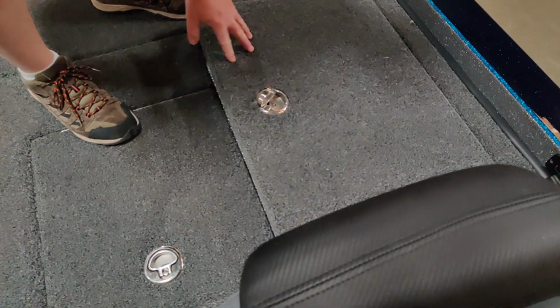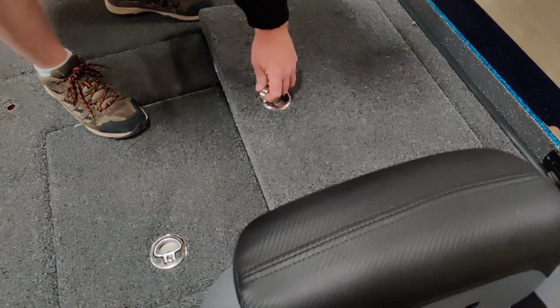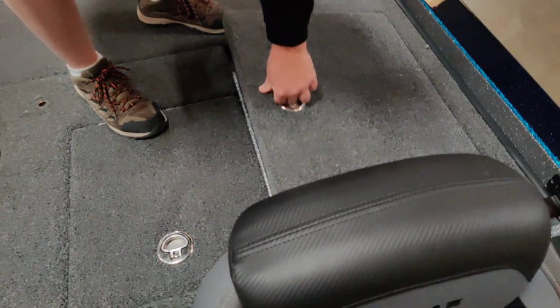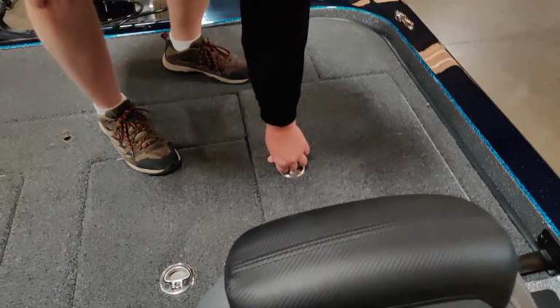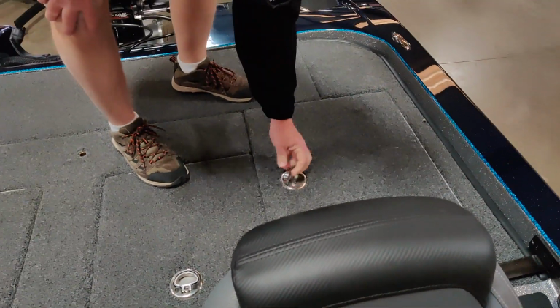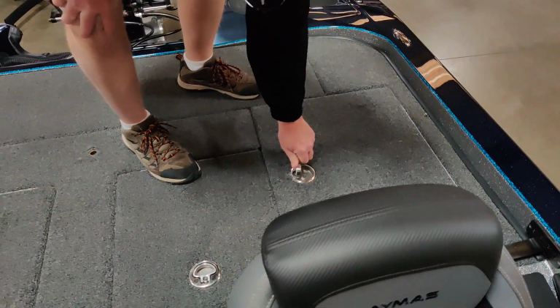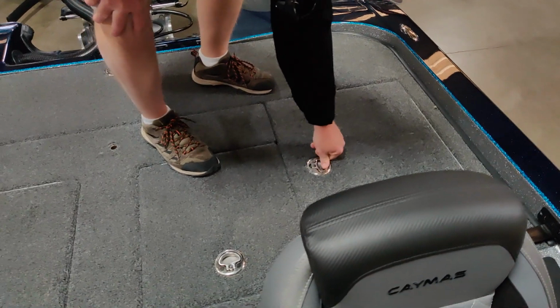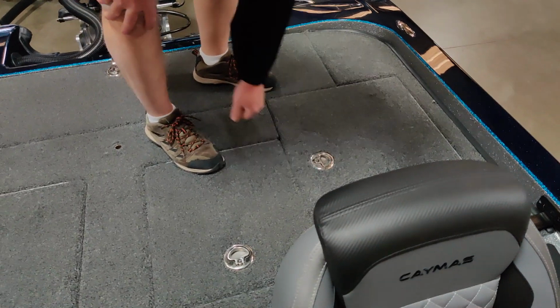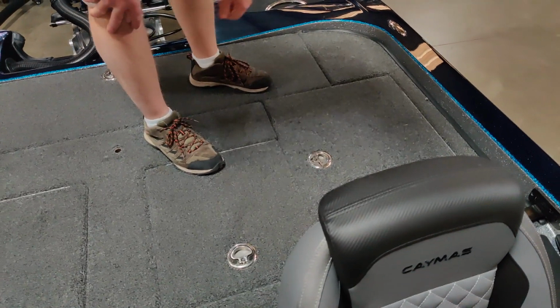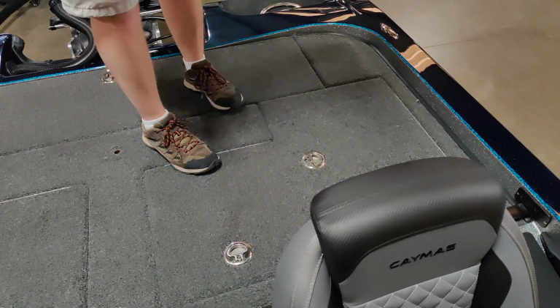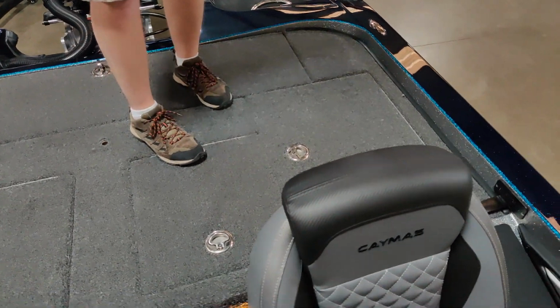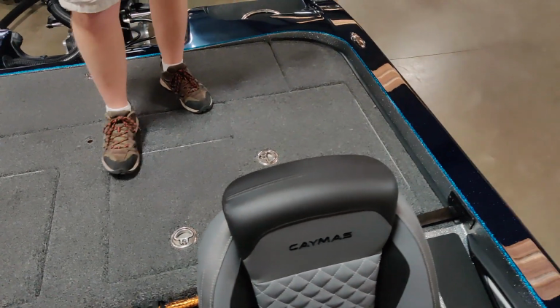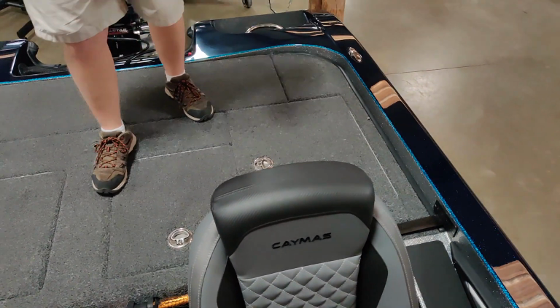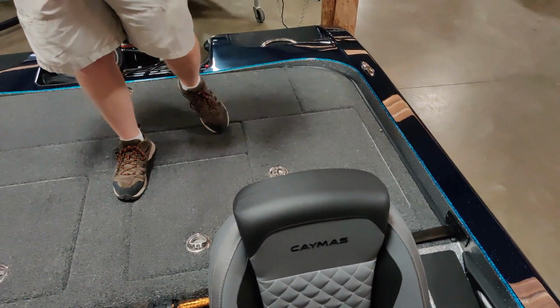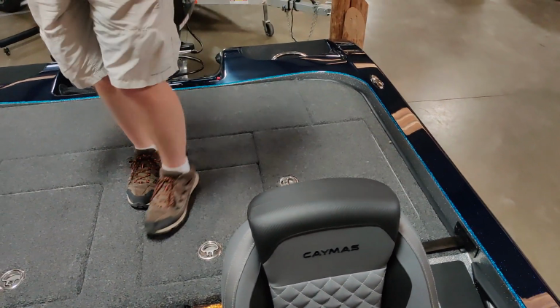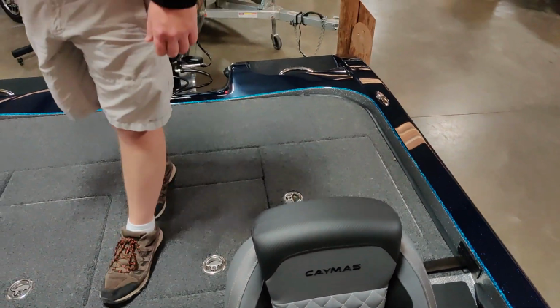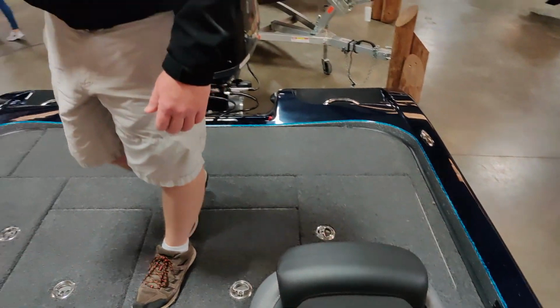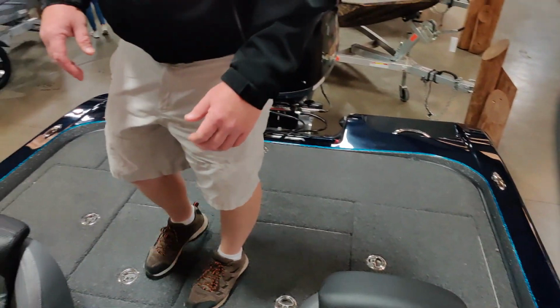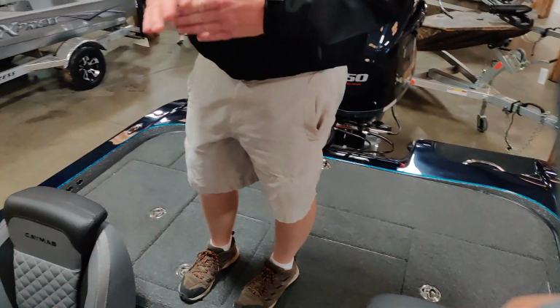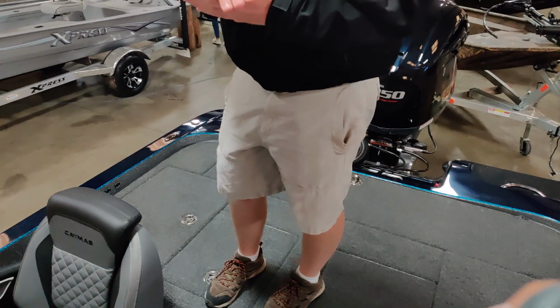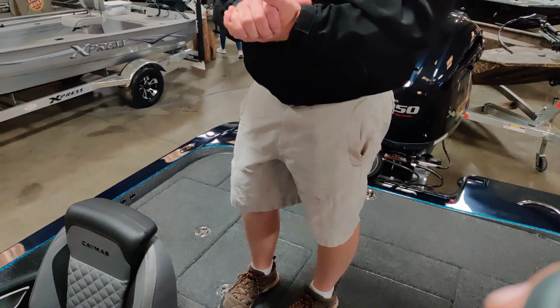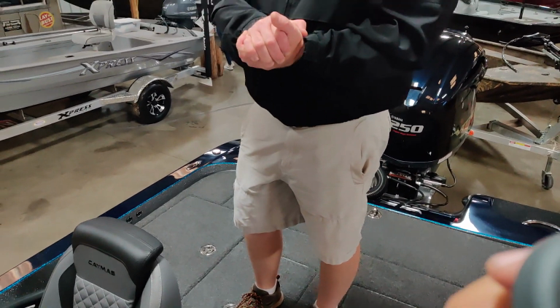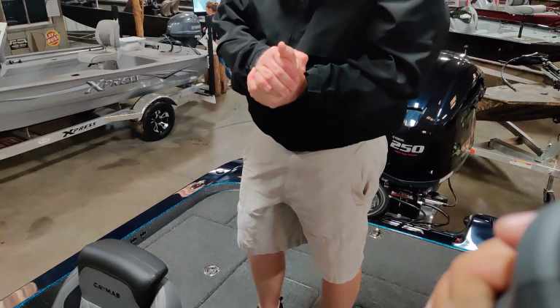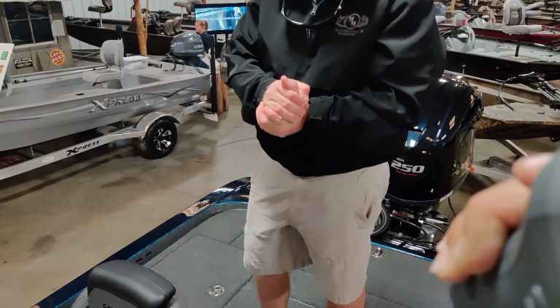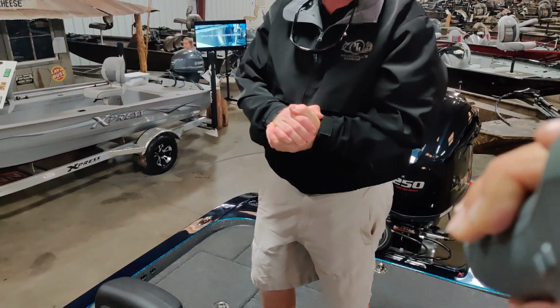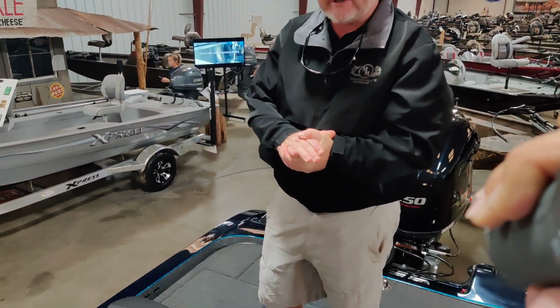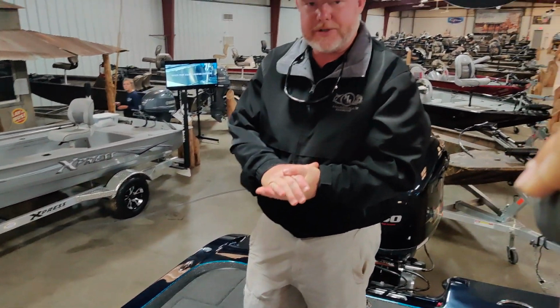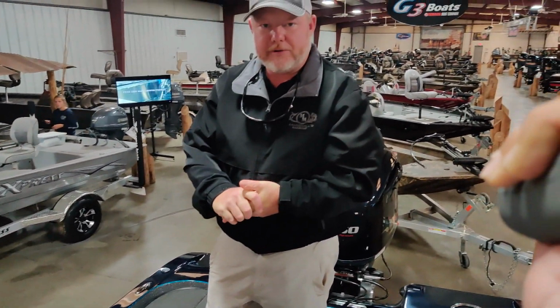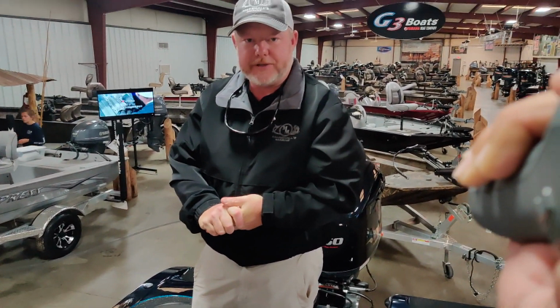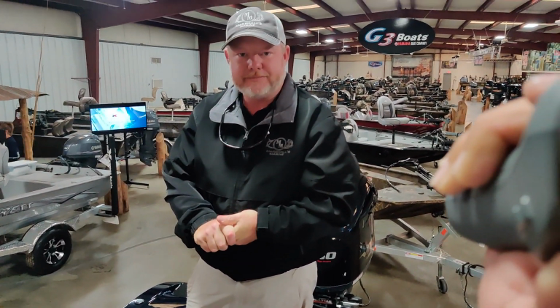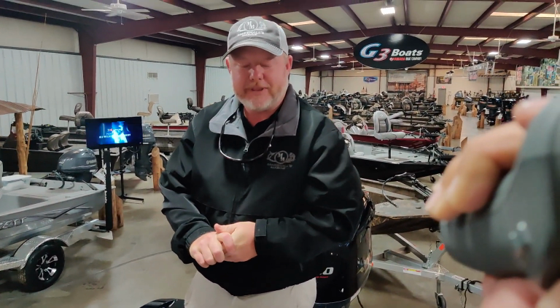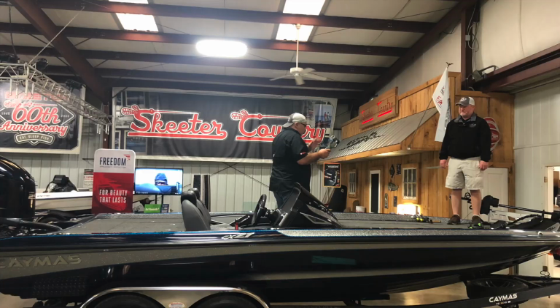All the deck lids have a lift around them so they're actually watertight. This boat comes with lots of new features and lots of new items. Please come by Marshal Marine and talk to us today and we'll show you all the new features. Thank you.